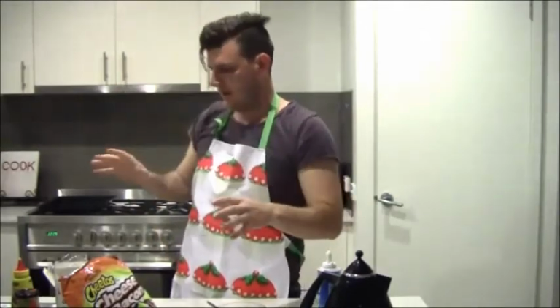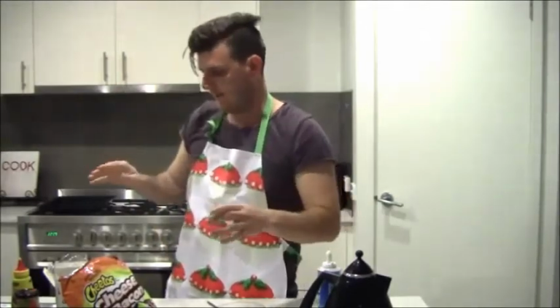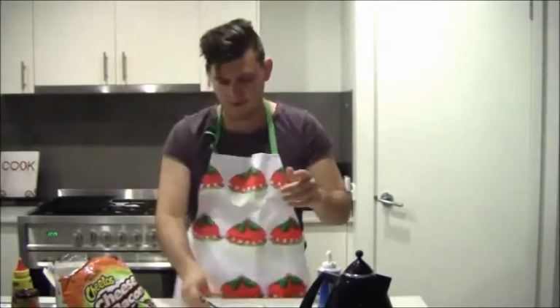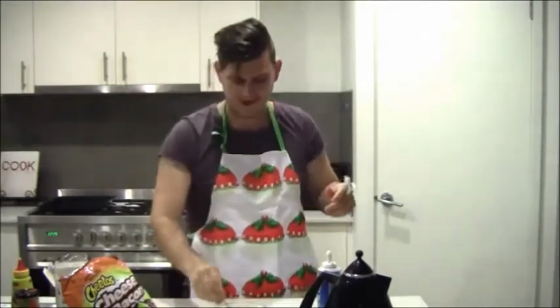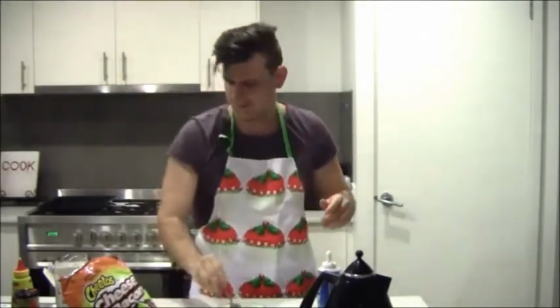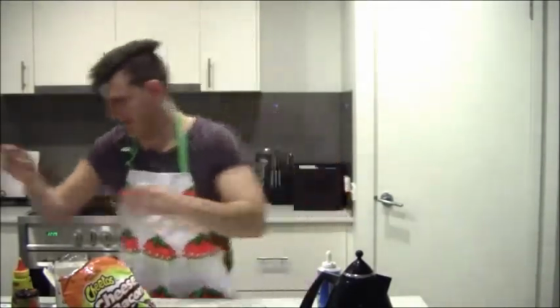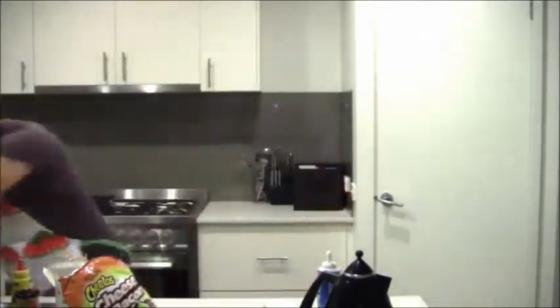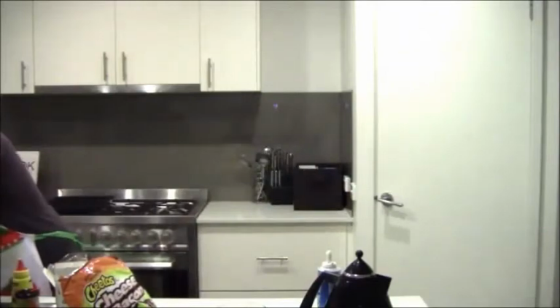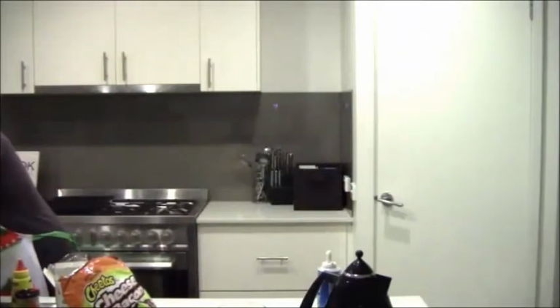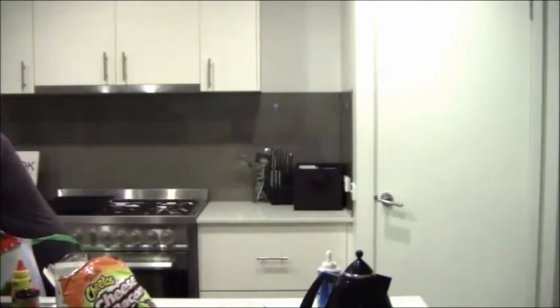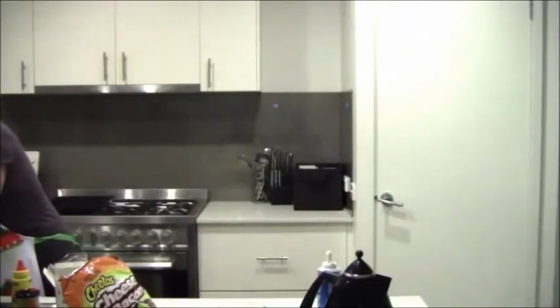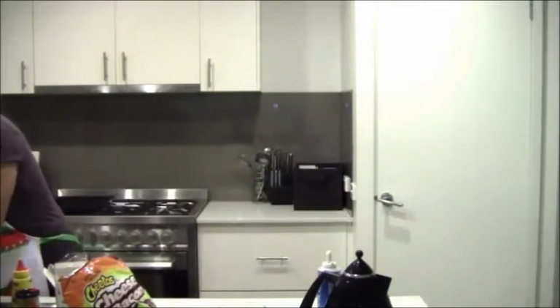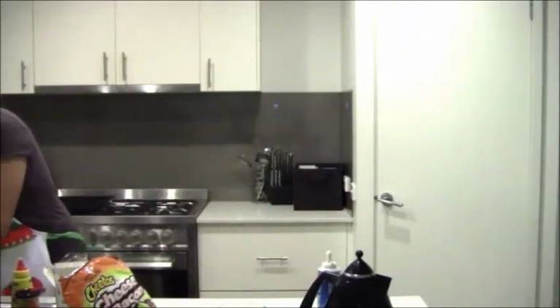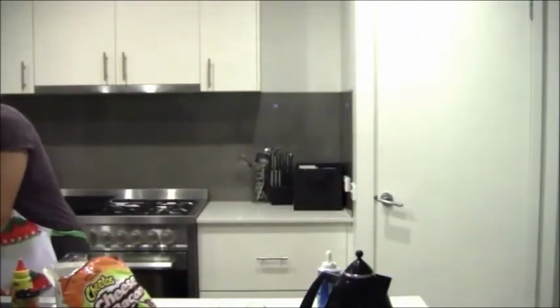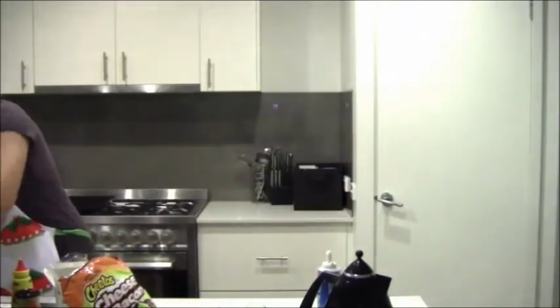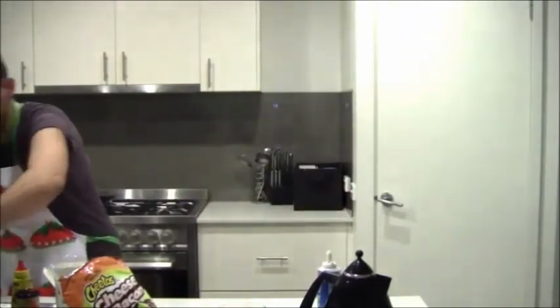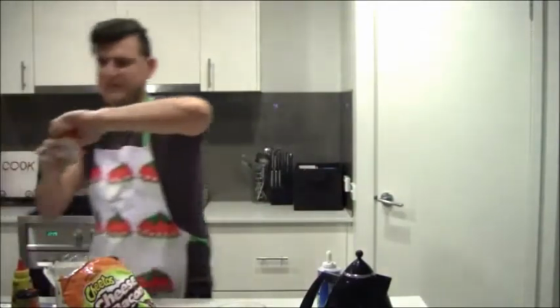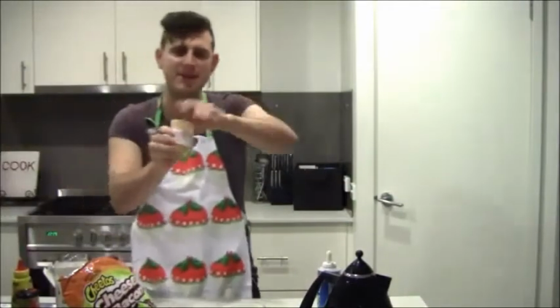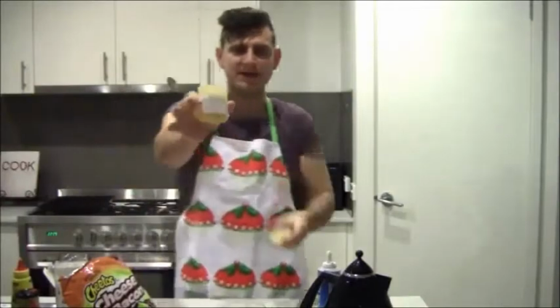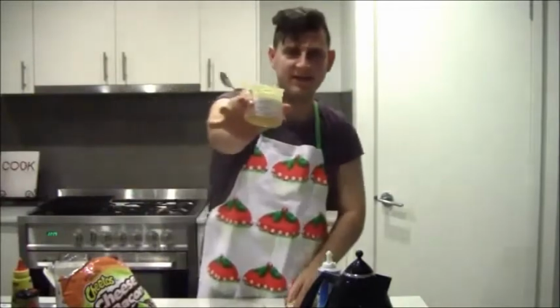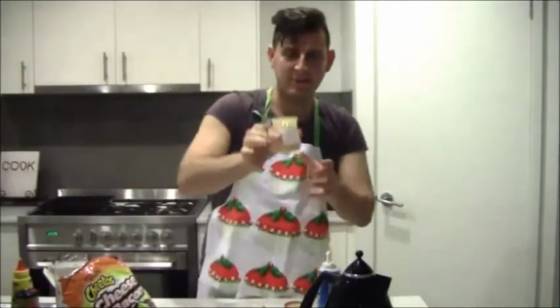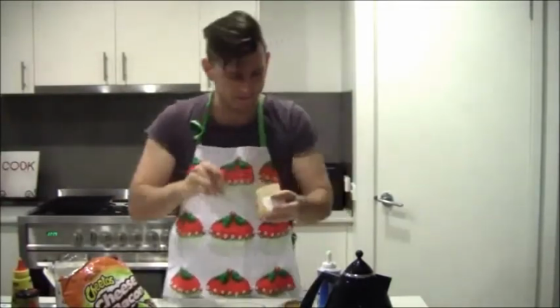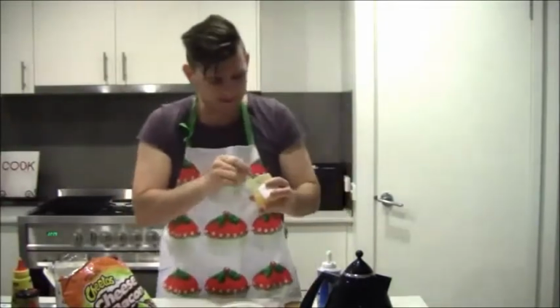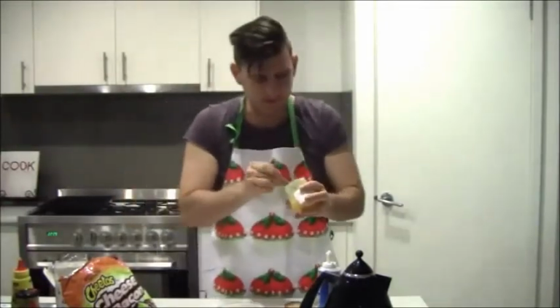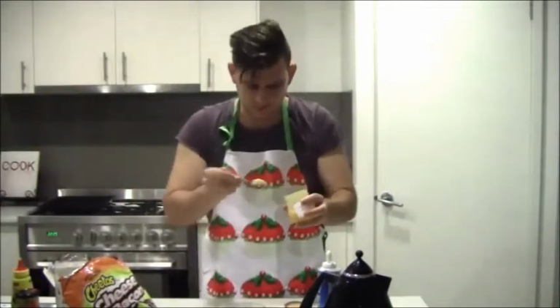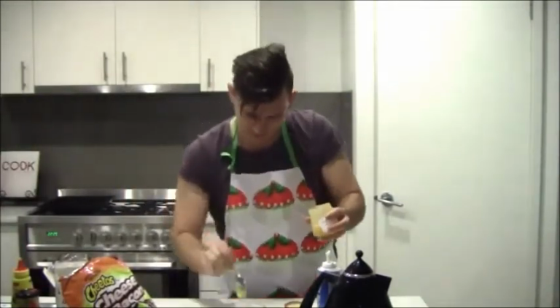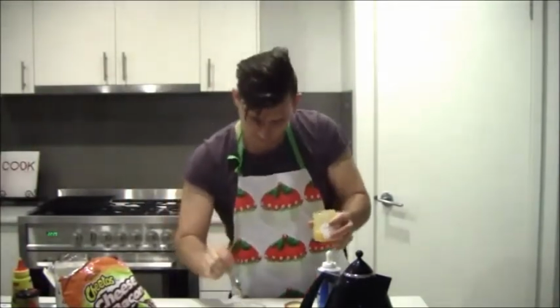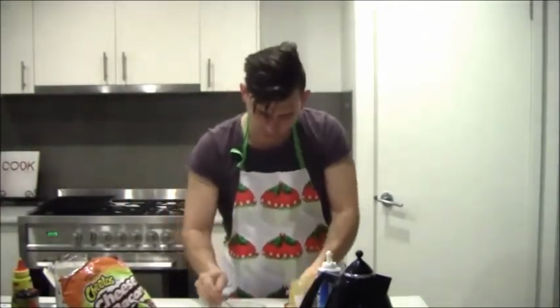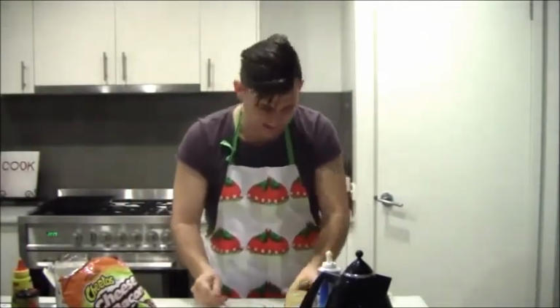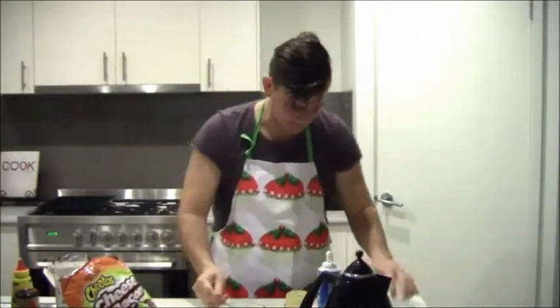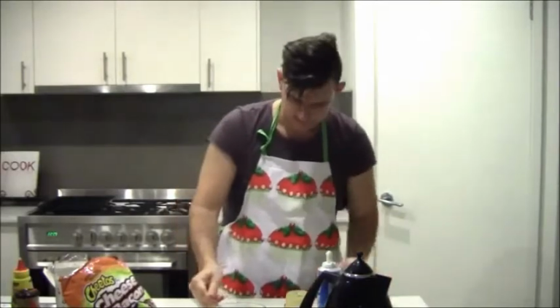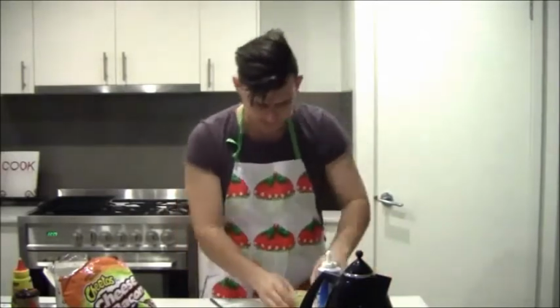What else have we got? Excellent - we also have, let's rinse our spoon. This is perfect - we have some lemon butter. We found that in the cupboard as well, so we're going to get a good bowl of that in. Let's give that a mix.